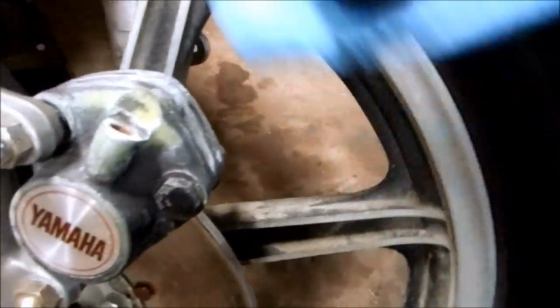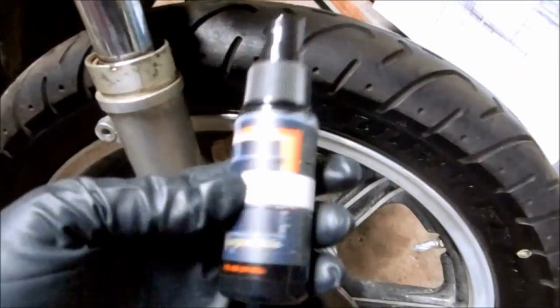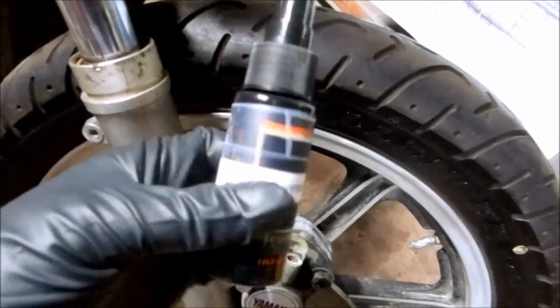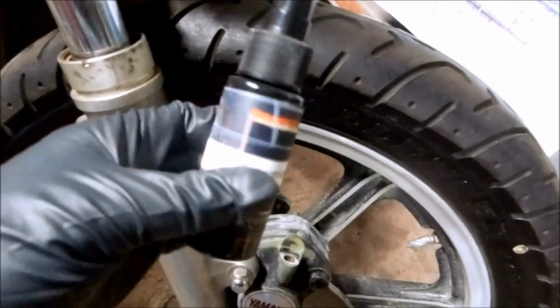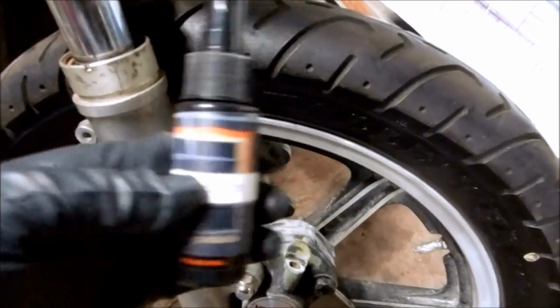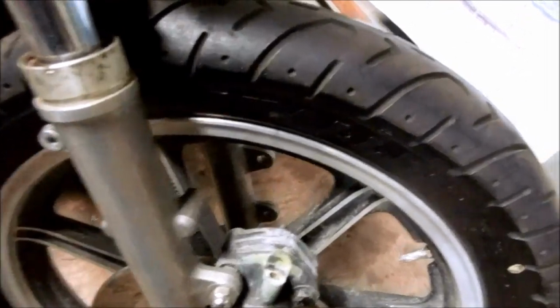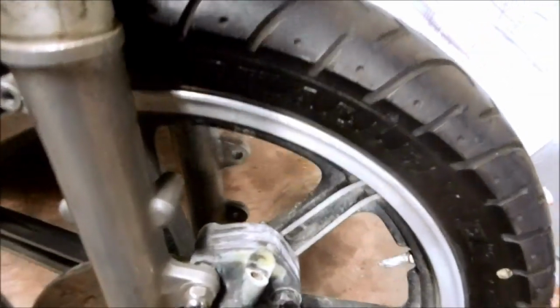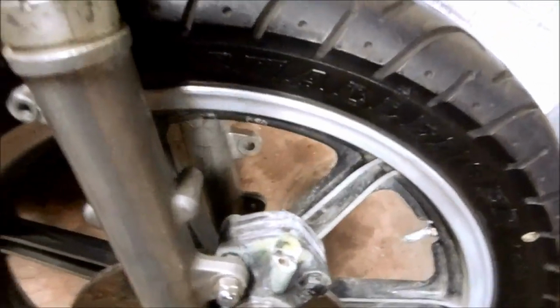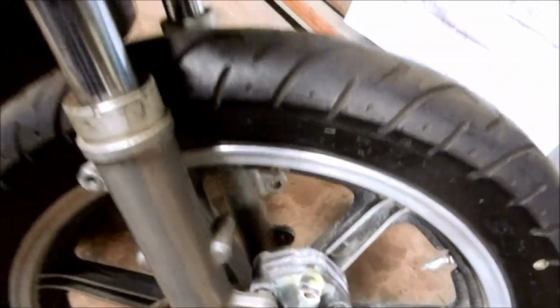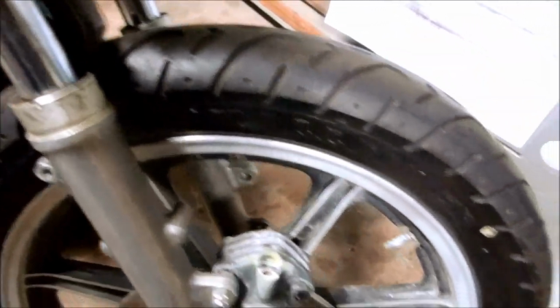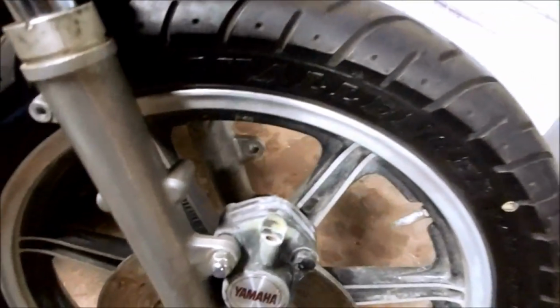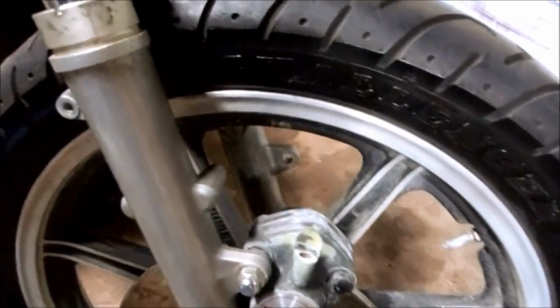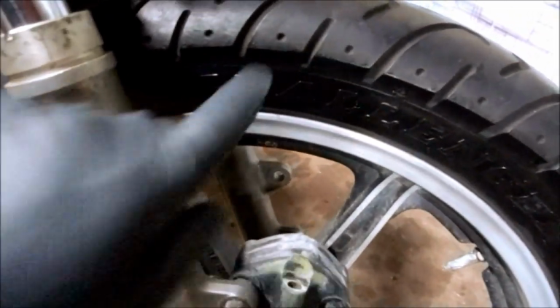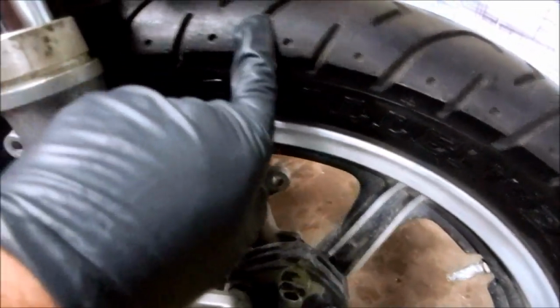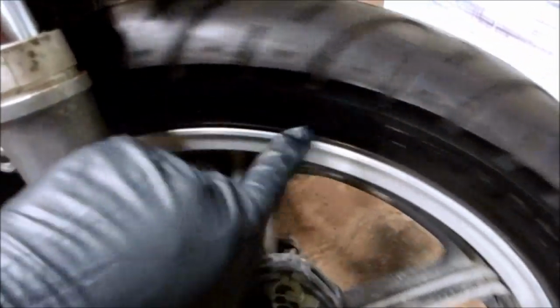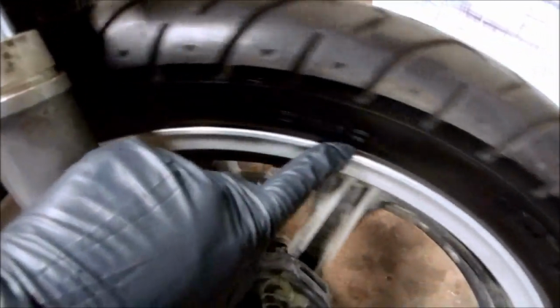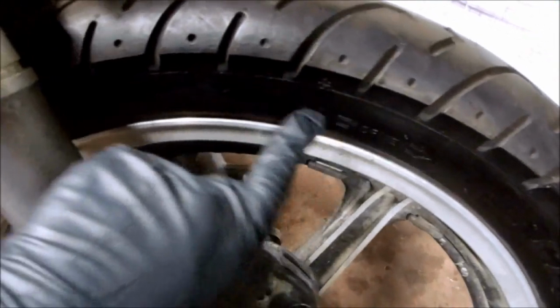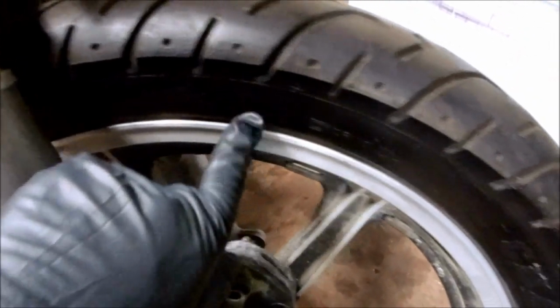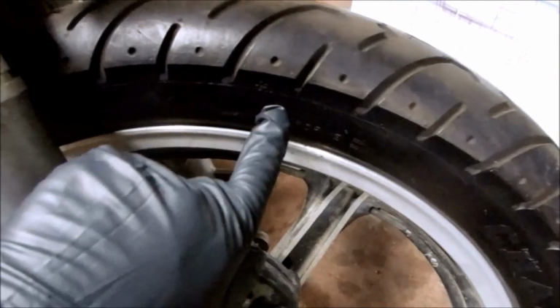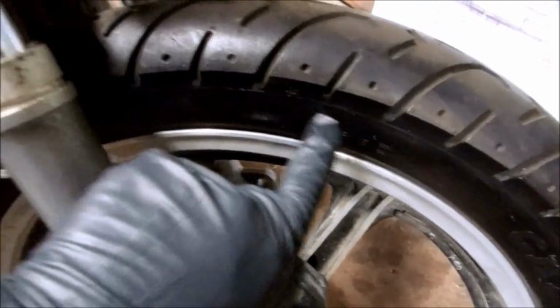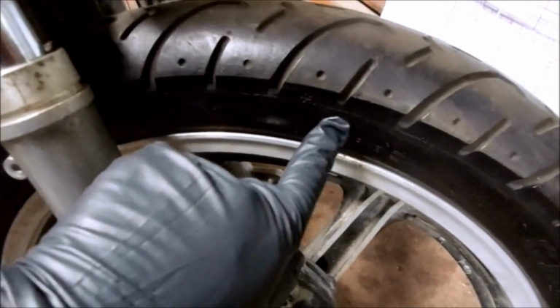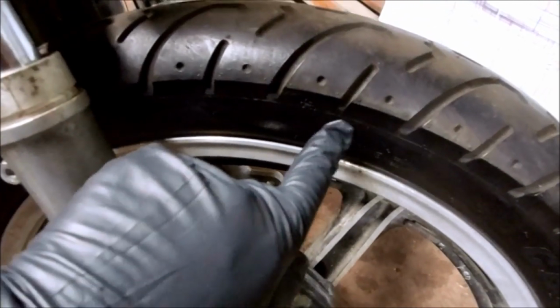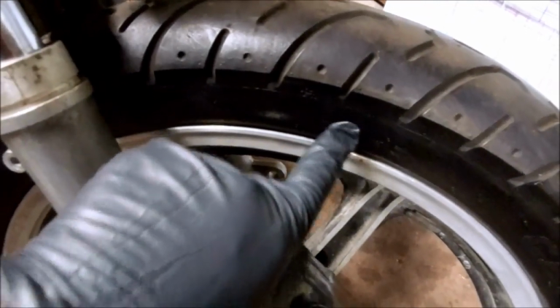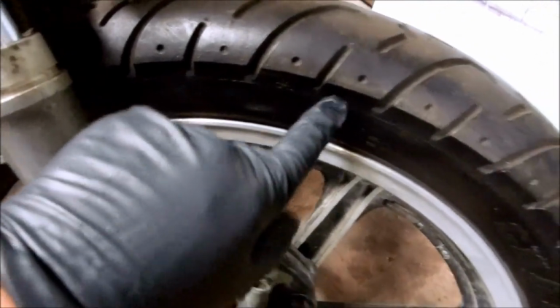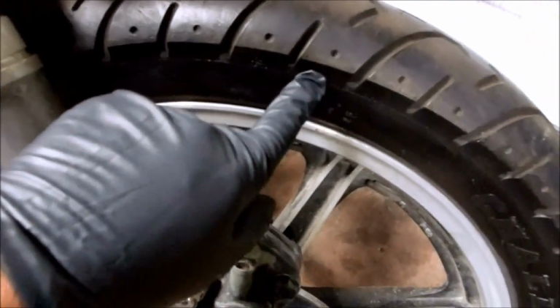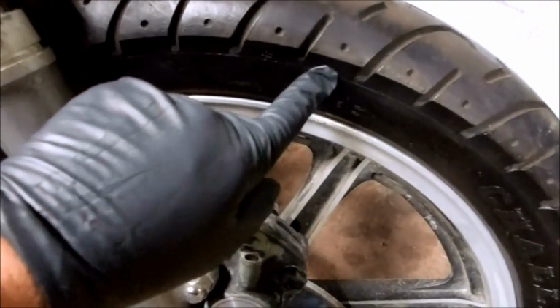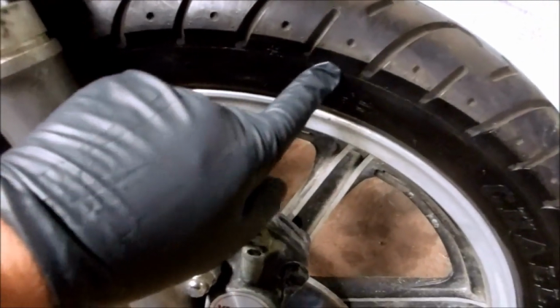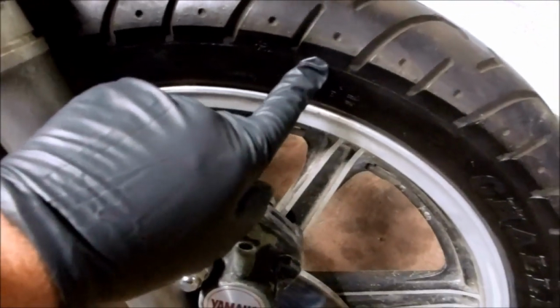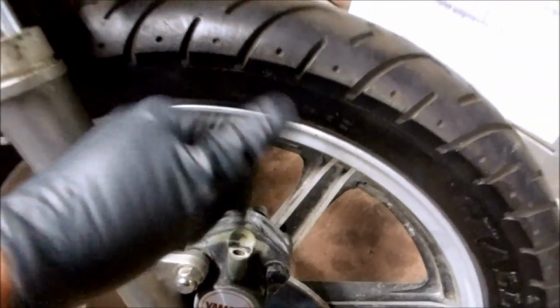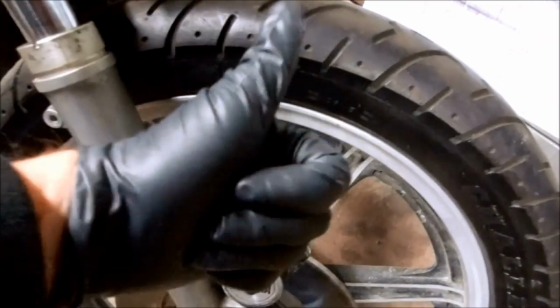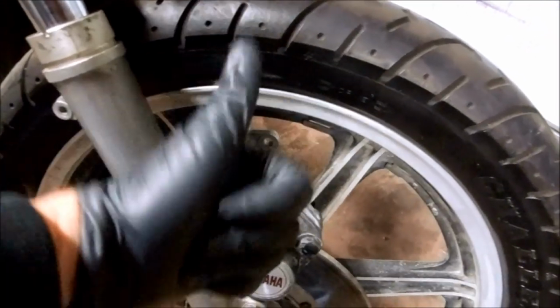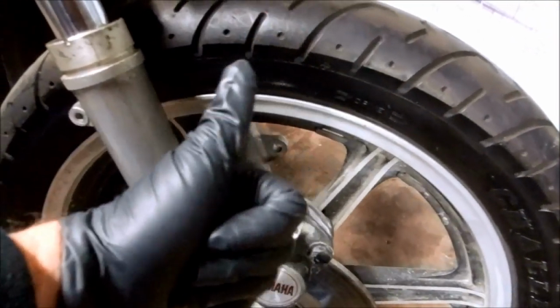The instructions on the rejuvenator say to use it only if the tires are more than 40 years old. If you look at the date code on the tire, these tires were made in 1979, so they're good to go.